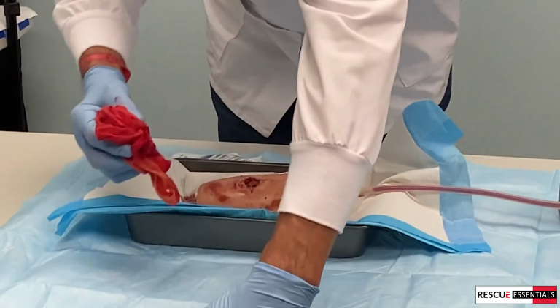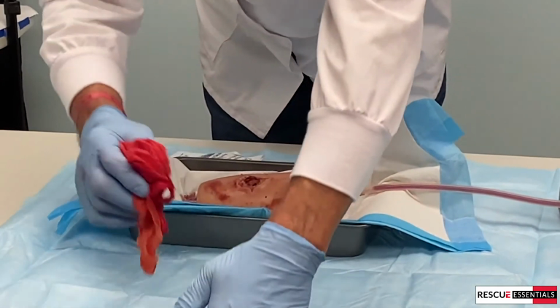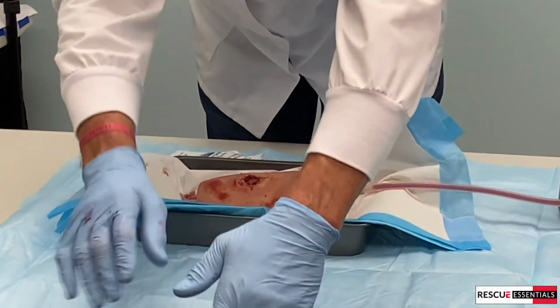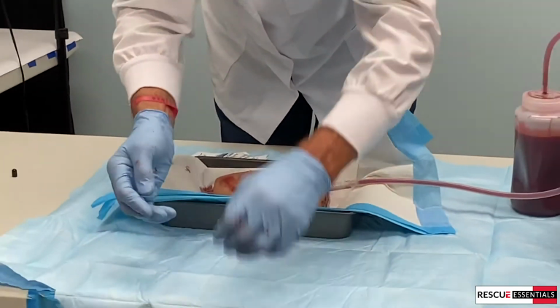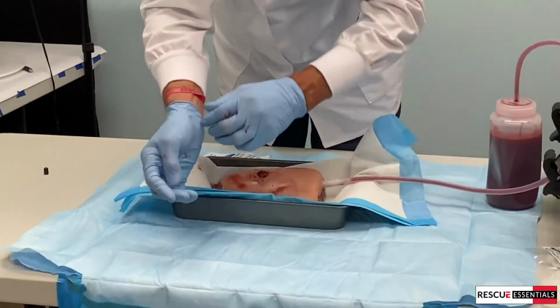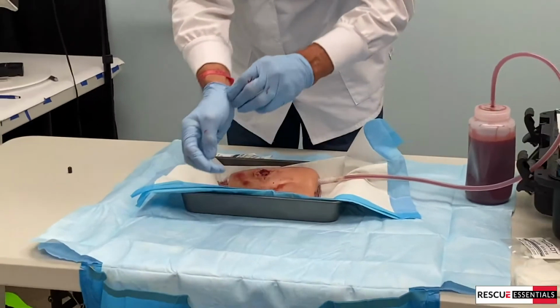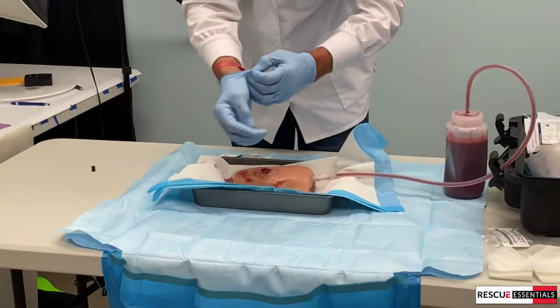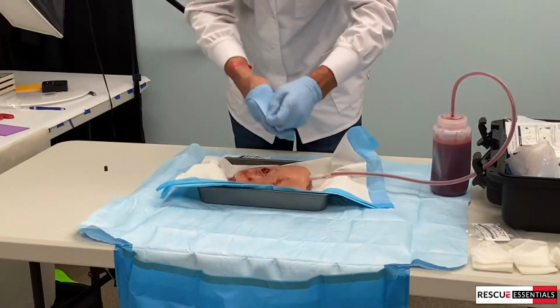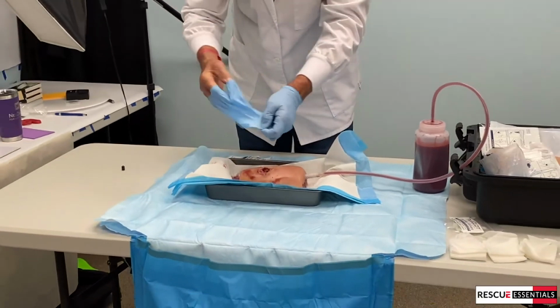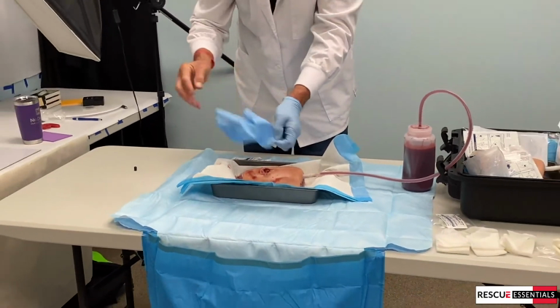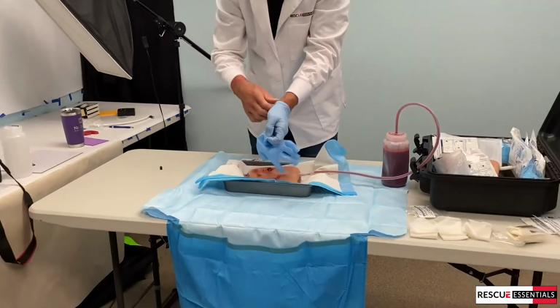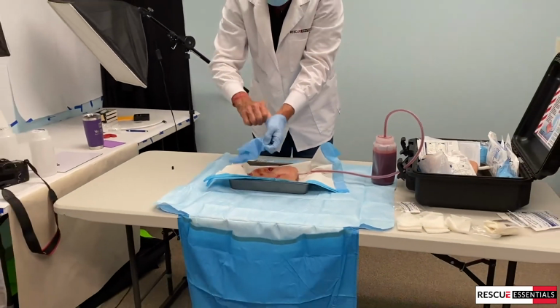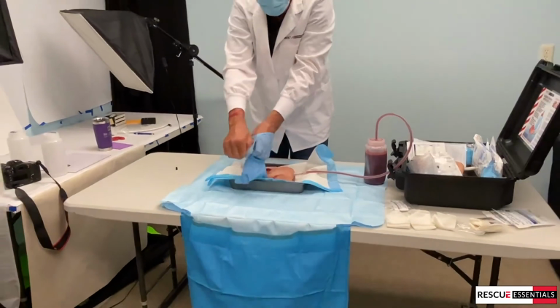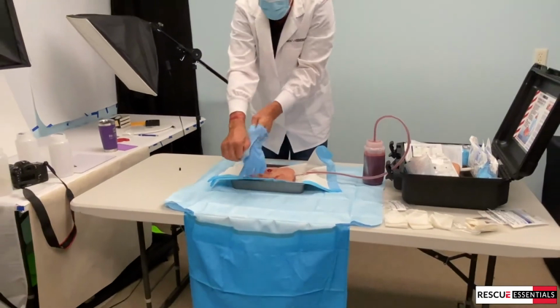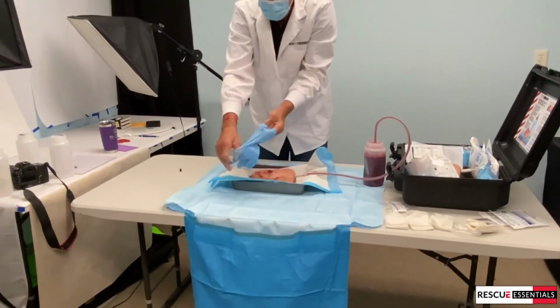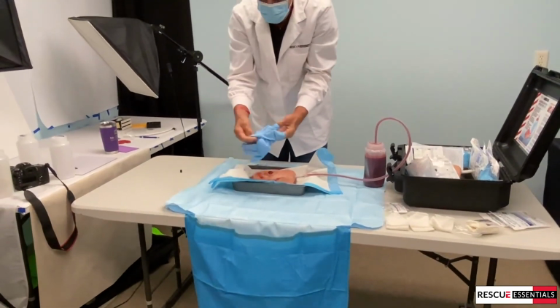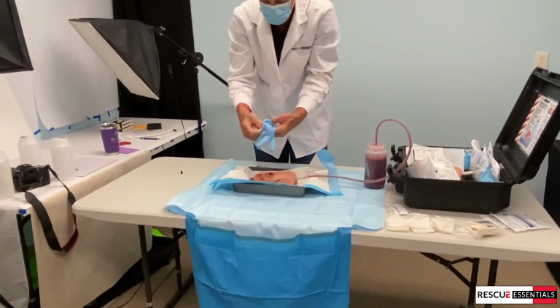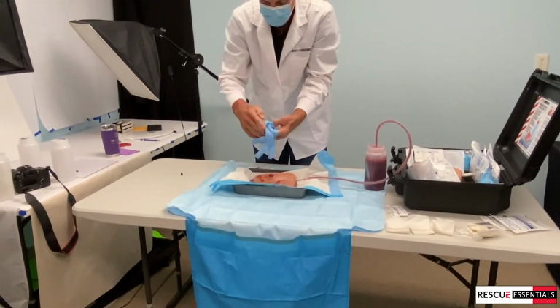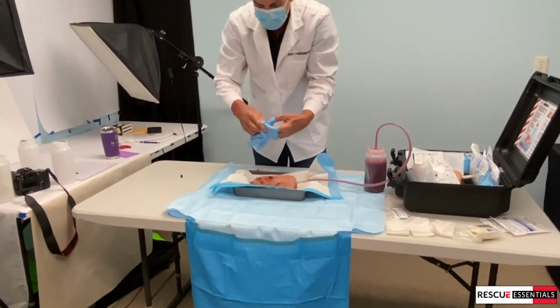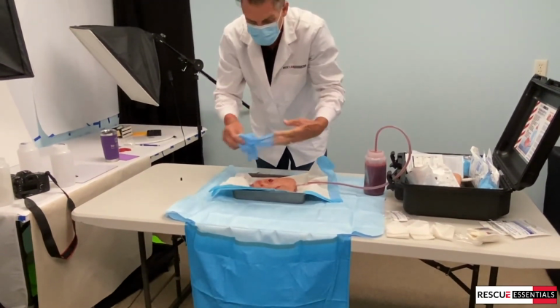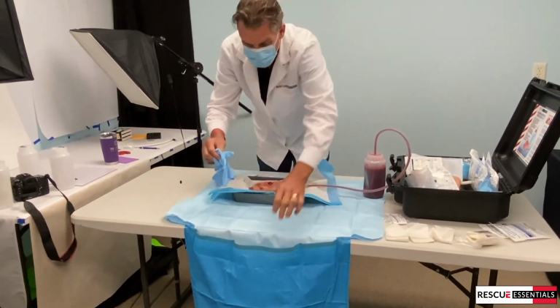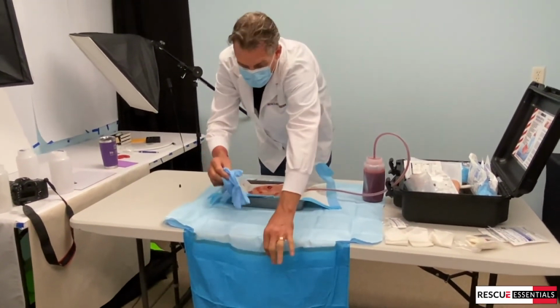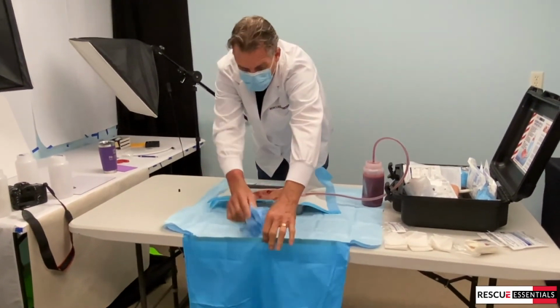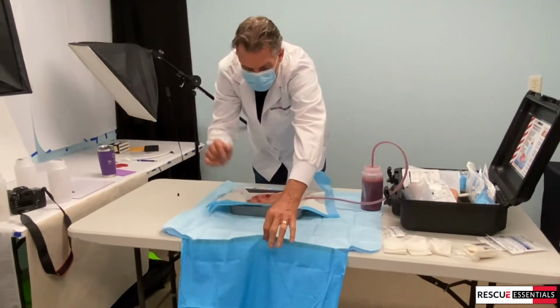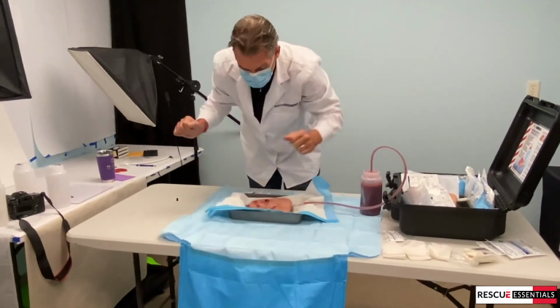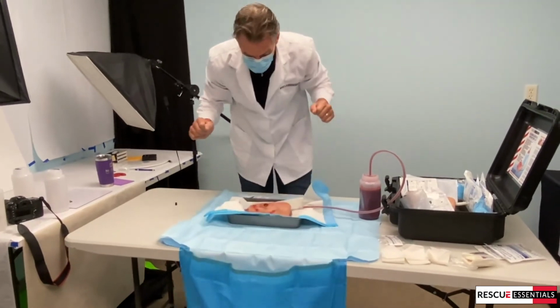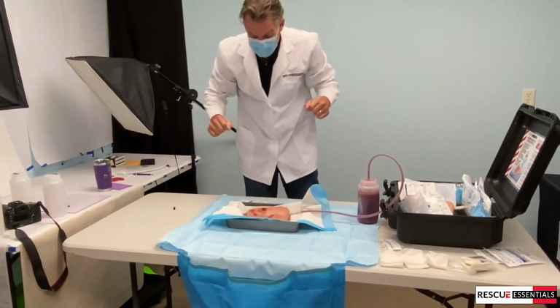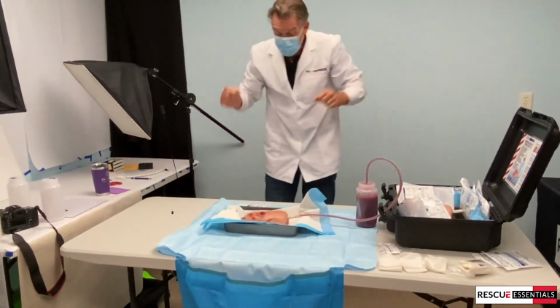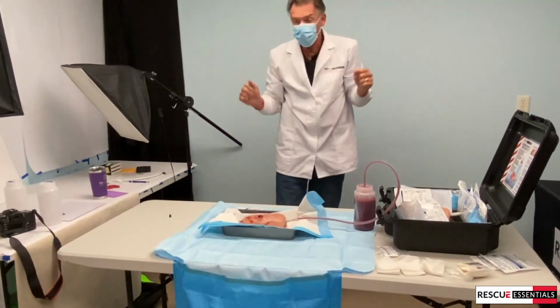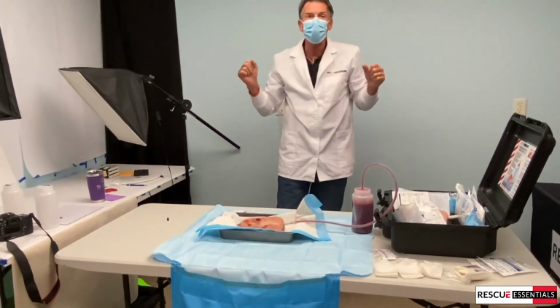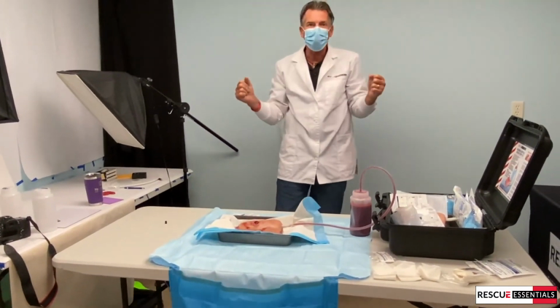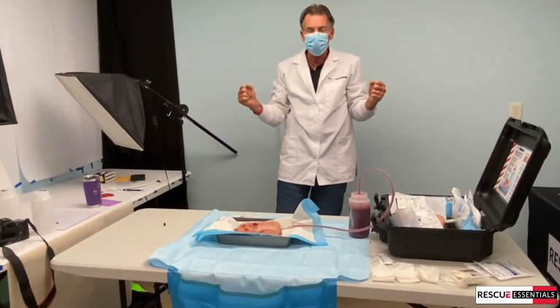So I just drop that in there, peel my gloves inside out, take those, drop it in, and it's time for the next student.